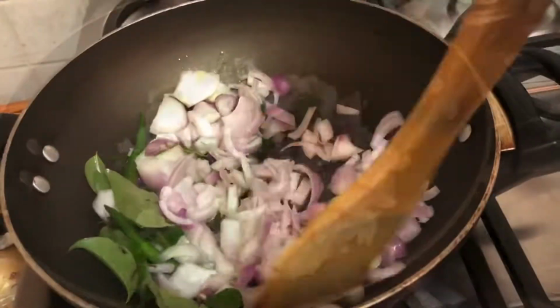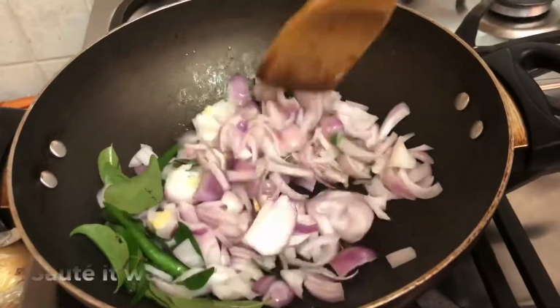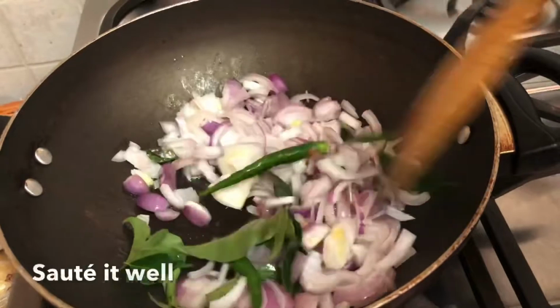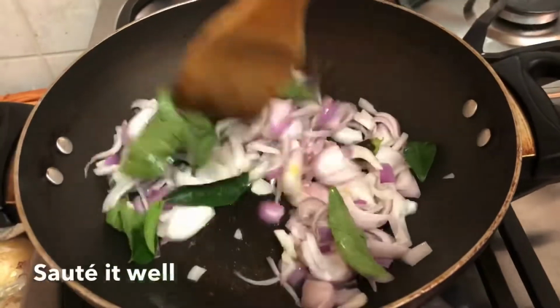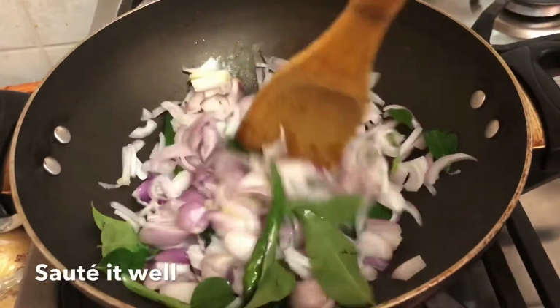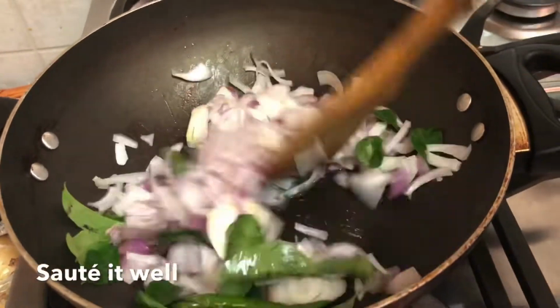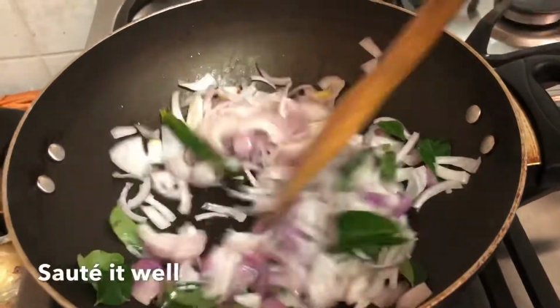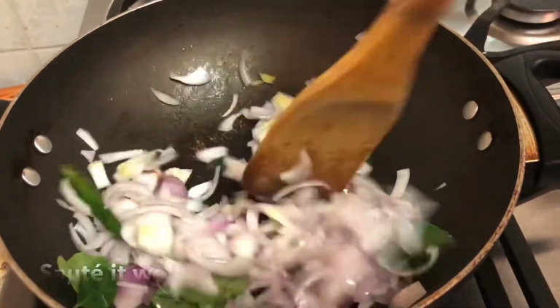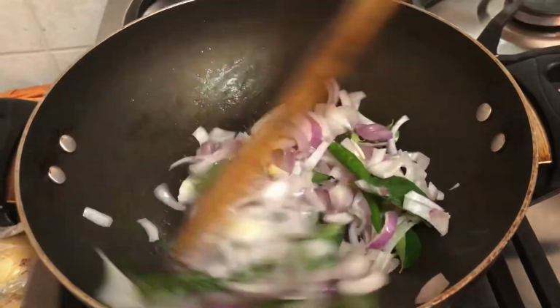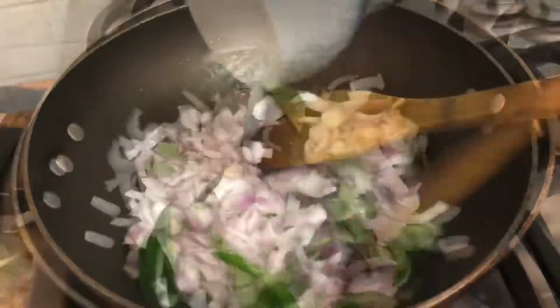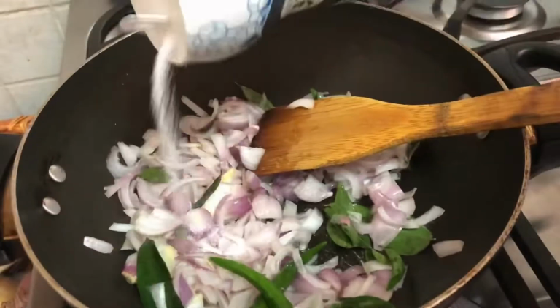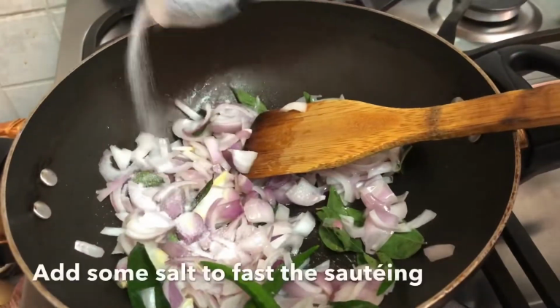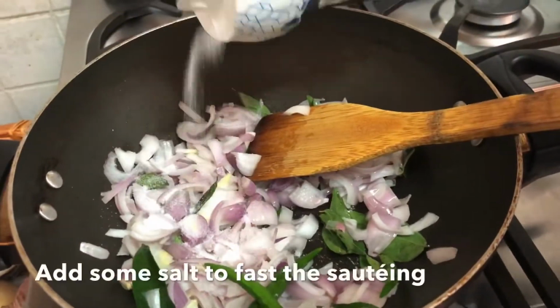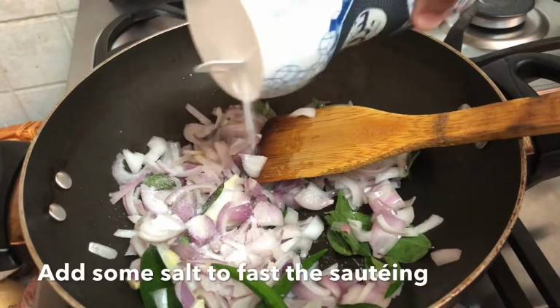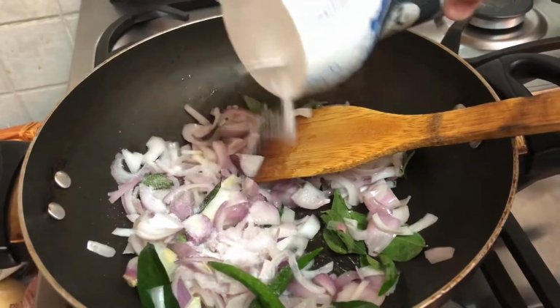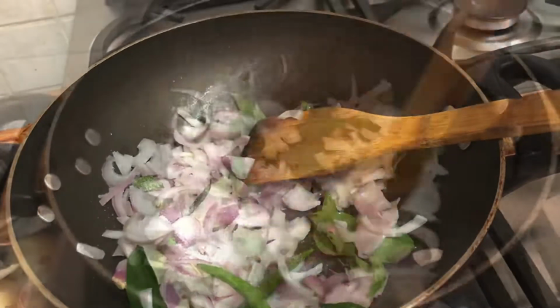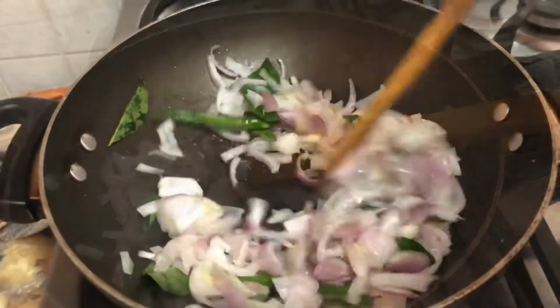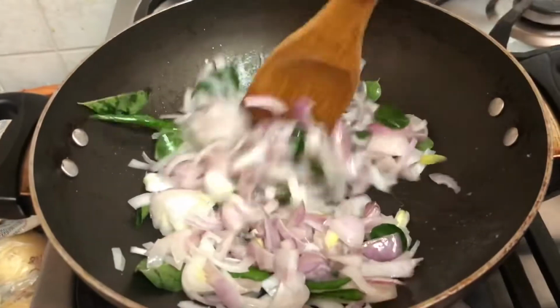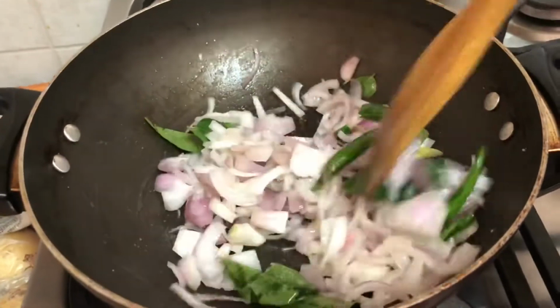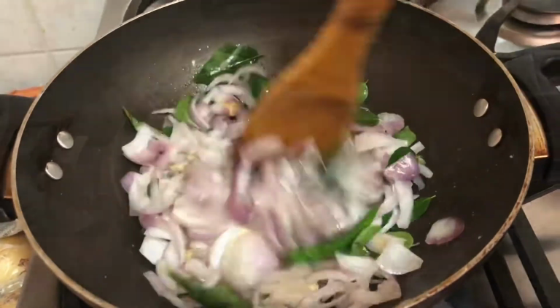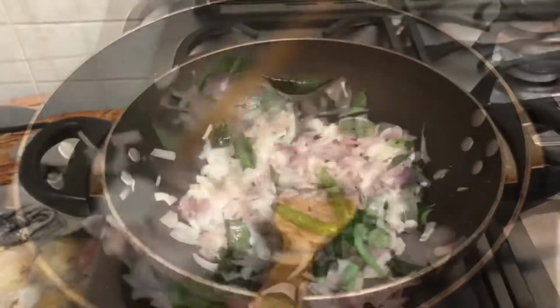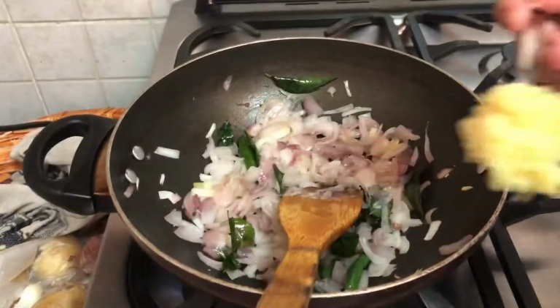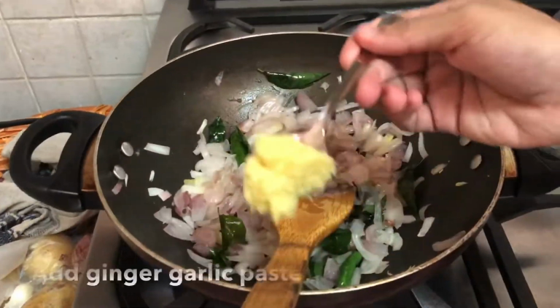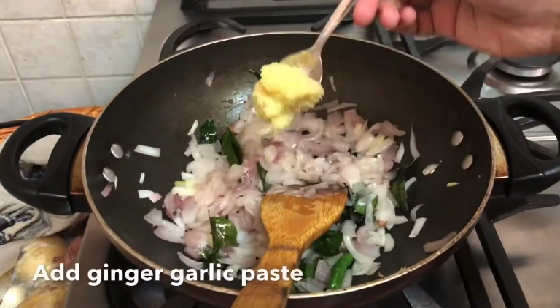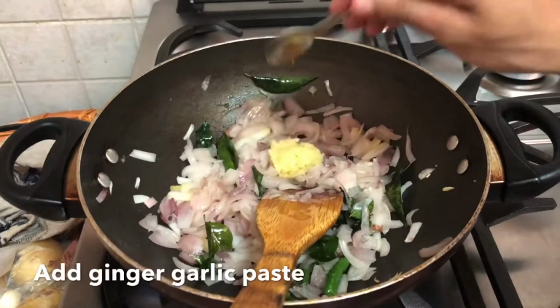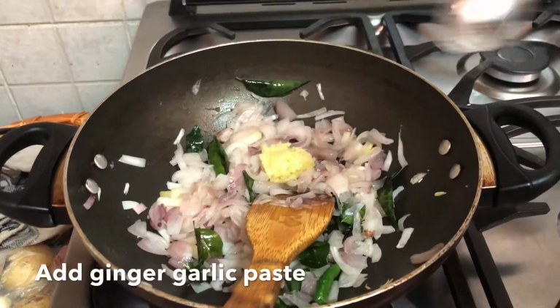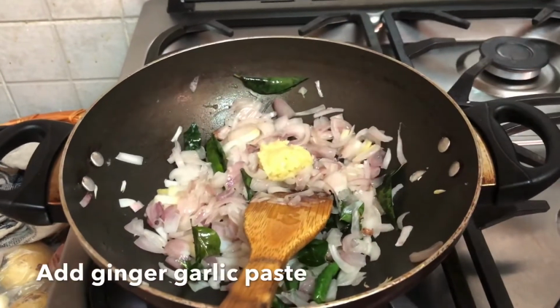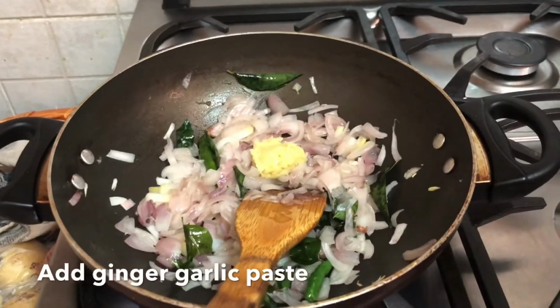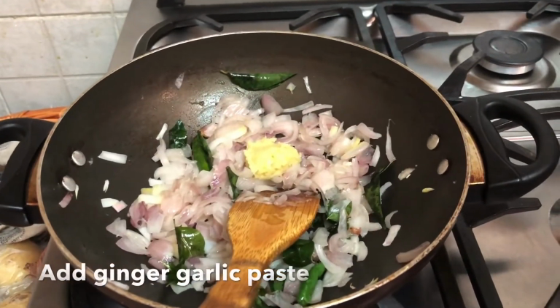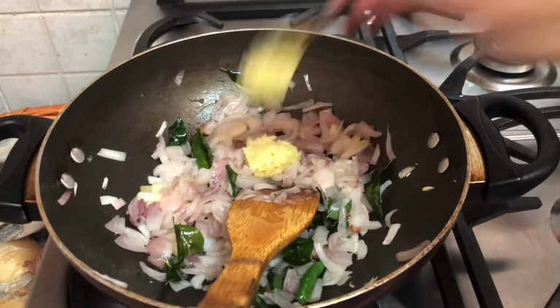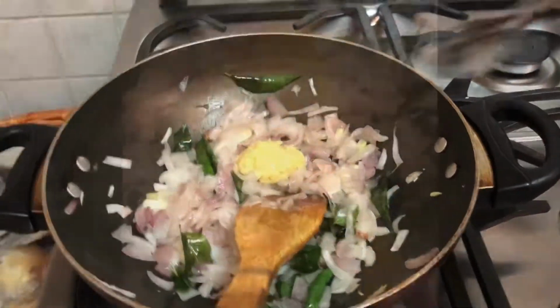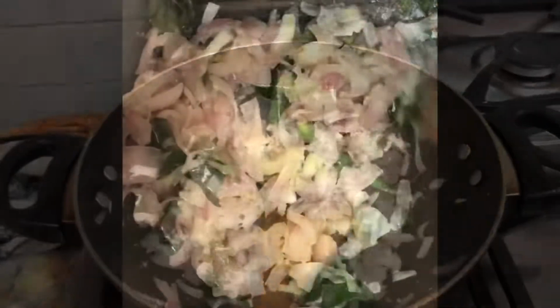Let's cook this a little bit. We will cook the ingredients and get them in the bowl. We will put the paste in the bowl. We will add a teaspoon.